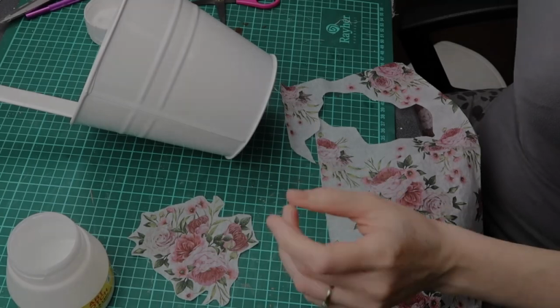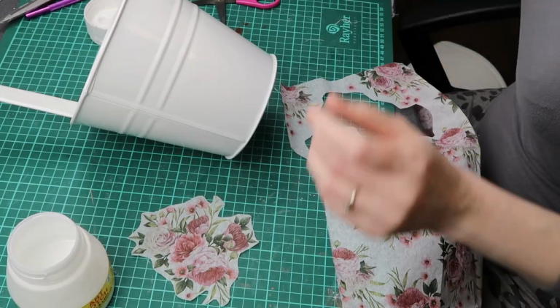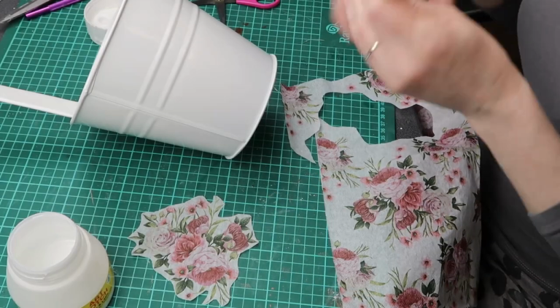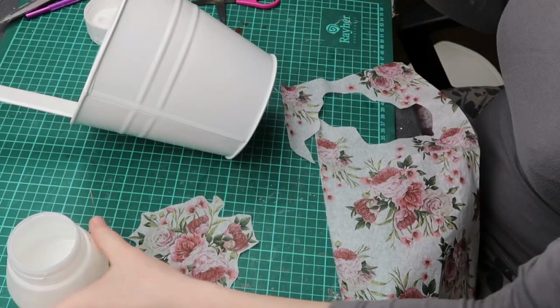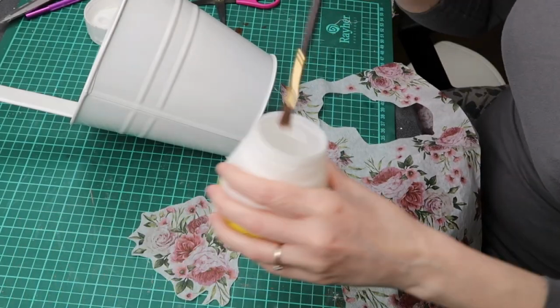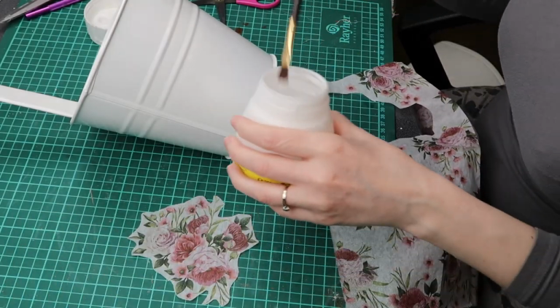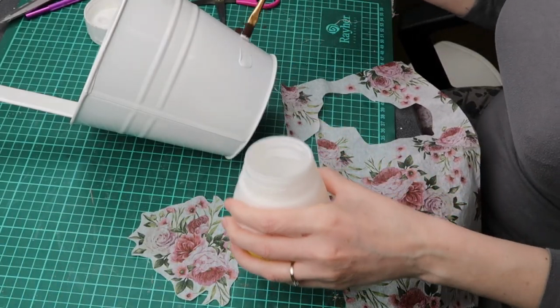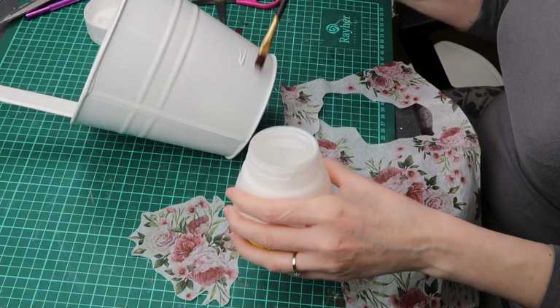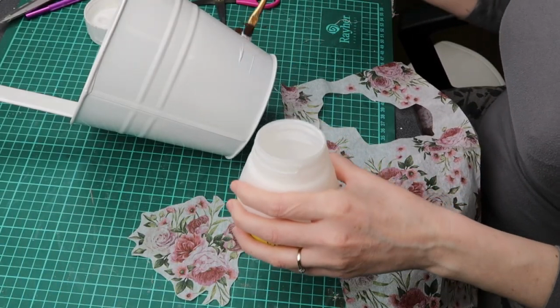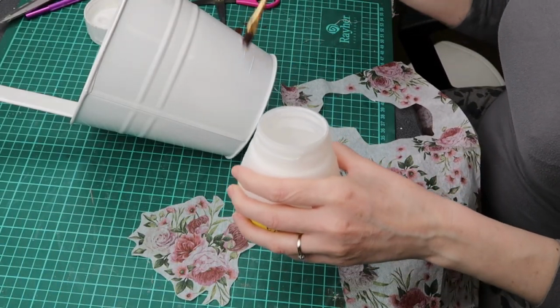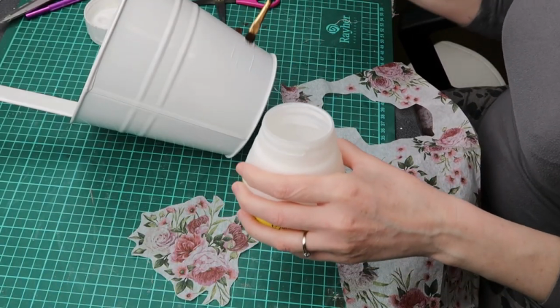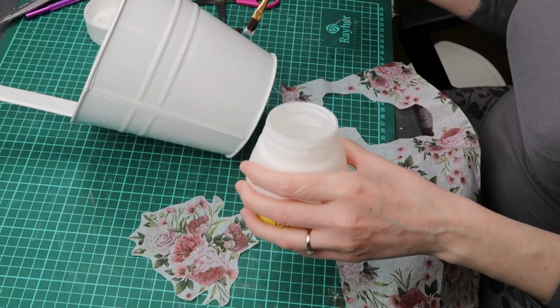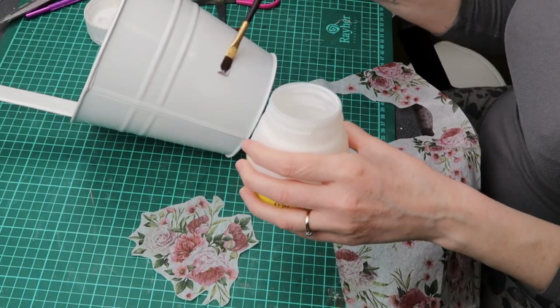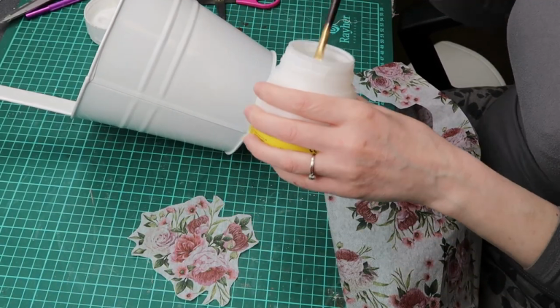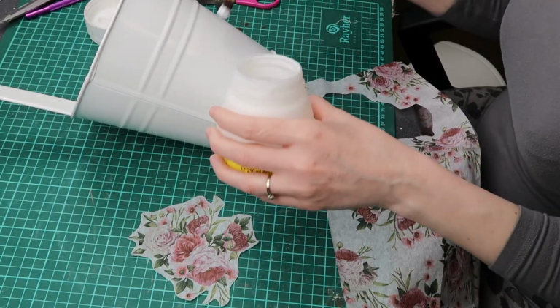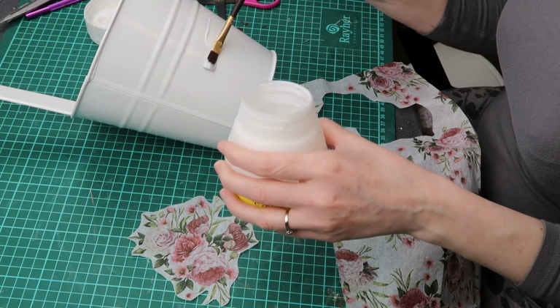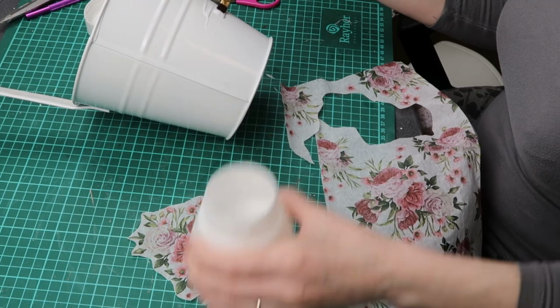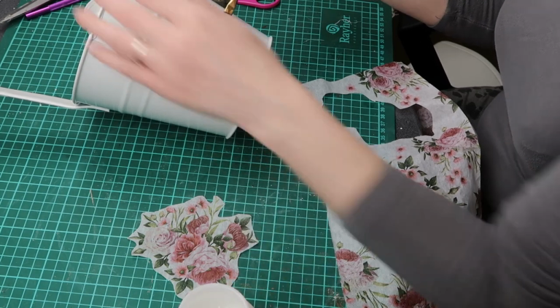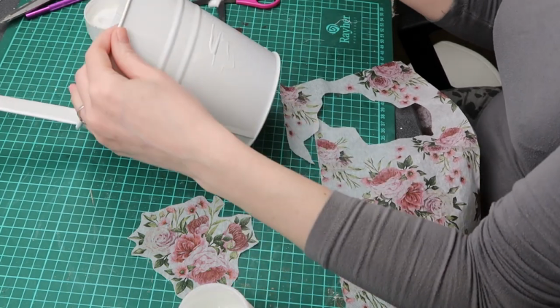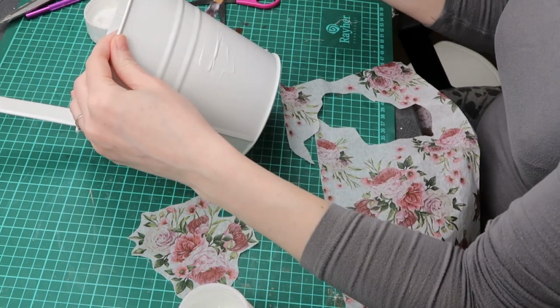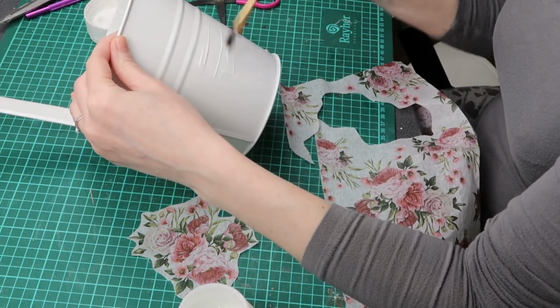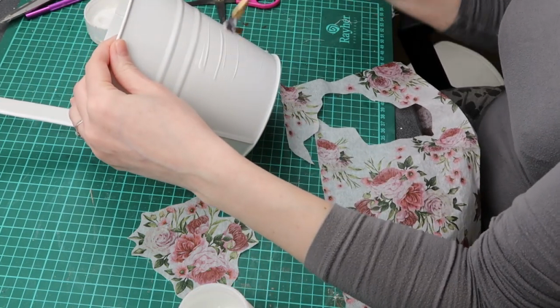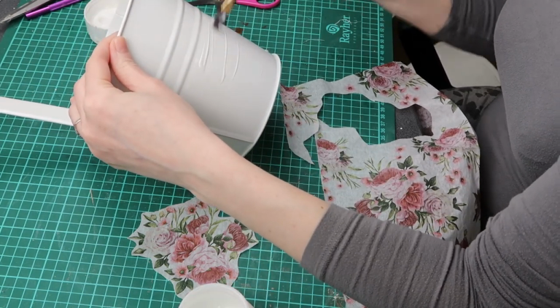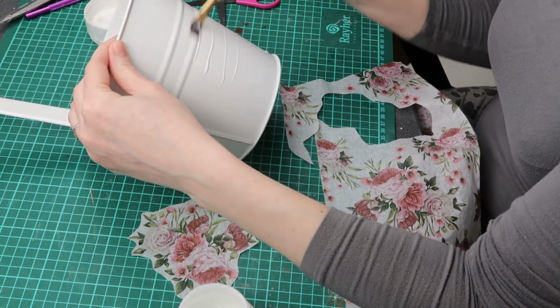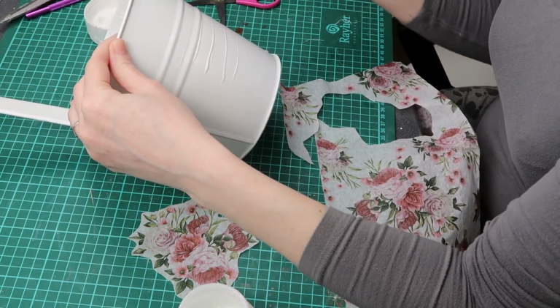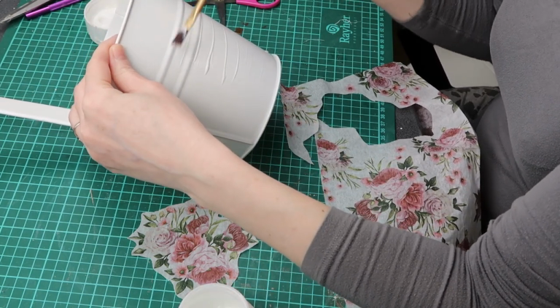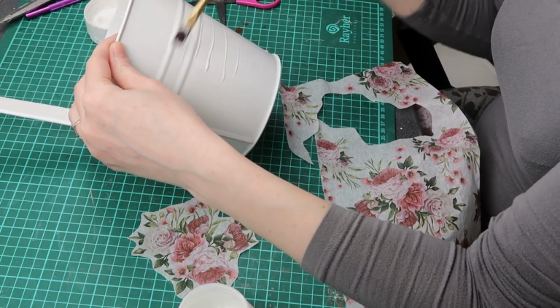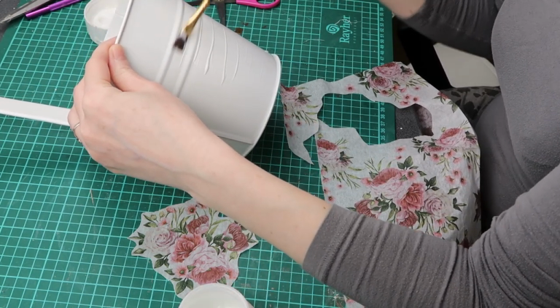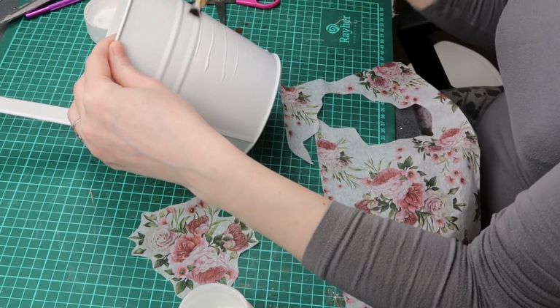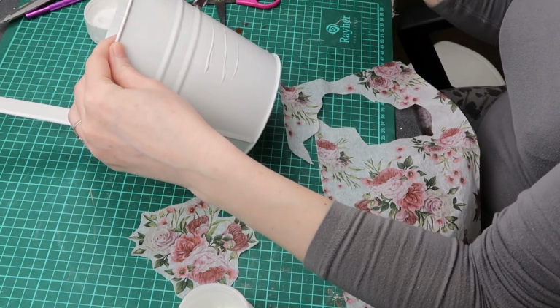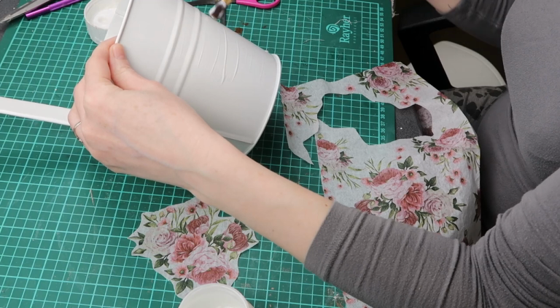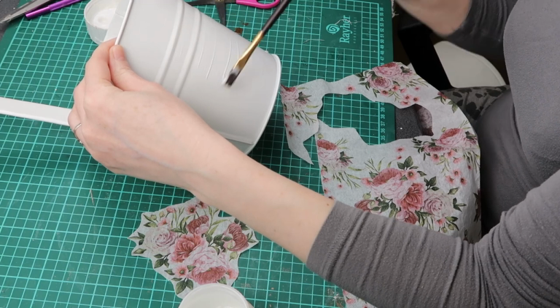I spread glue on top of the planter and wait for it to dry a bit. Then I place the napkin on and just slightly tap it to remove any air bubbles or creases.